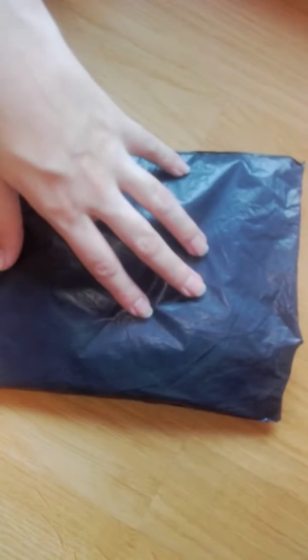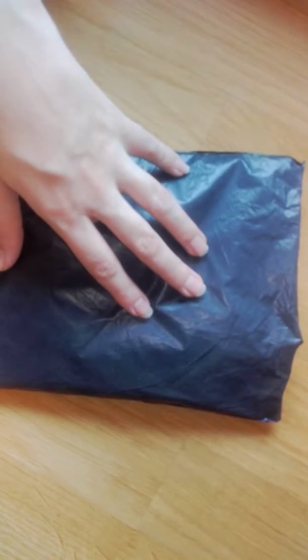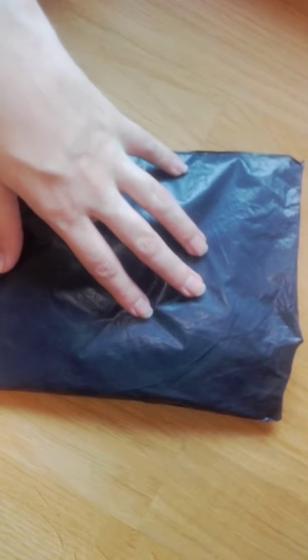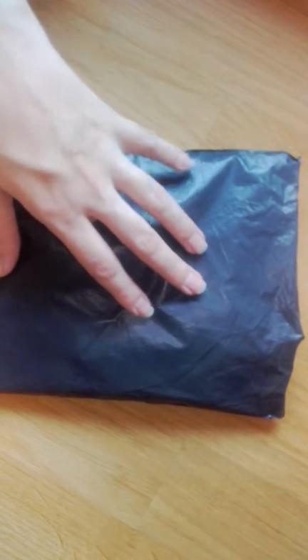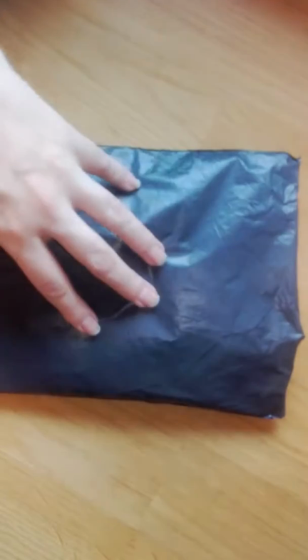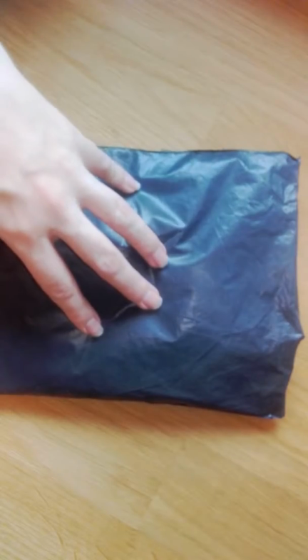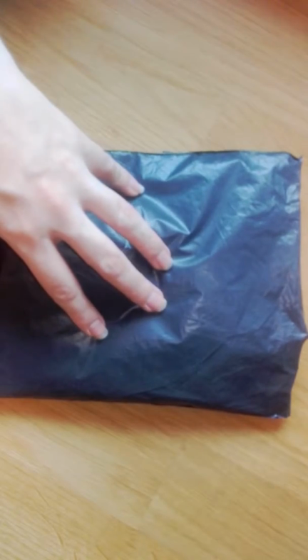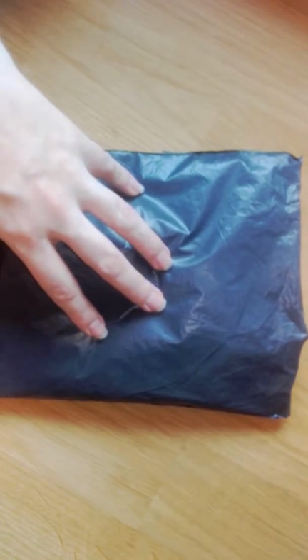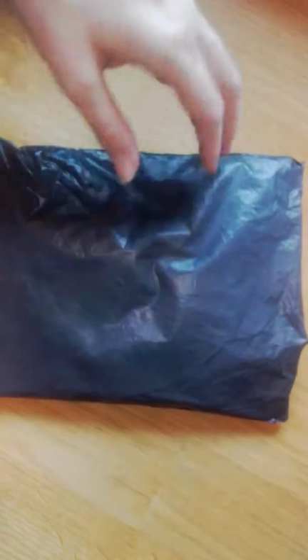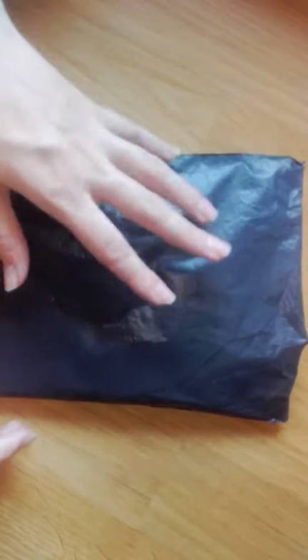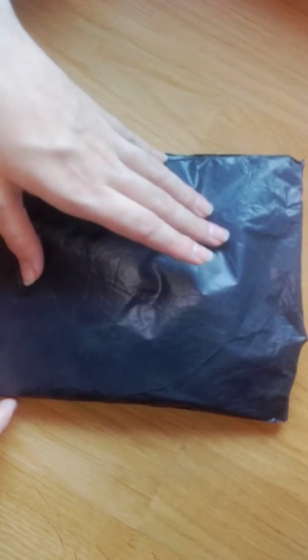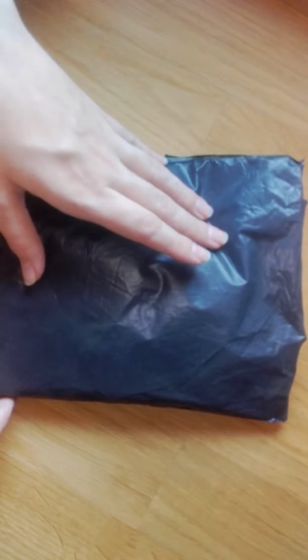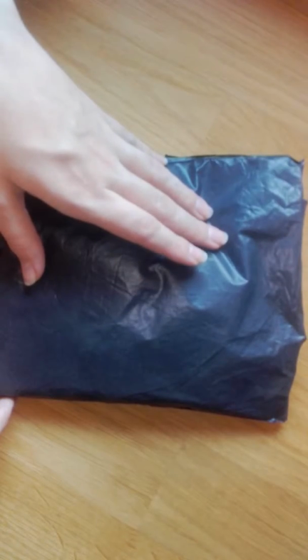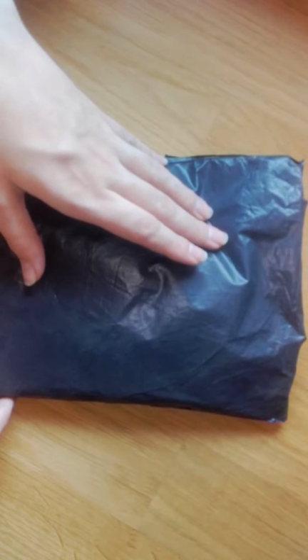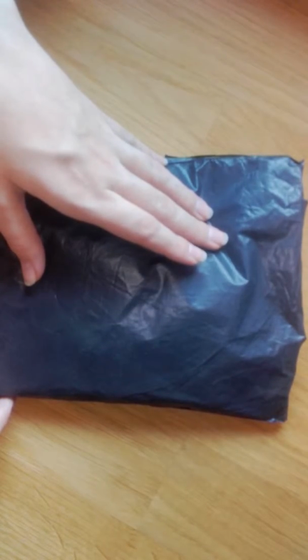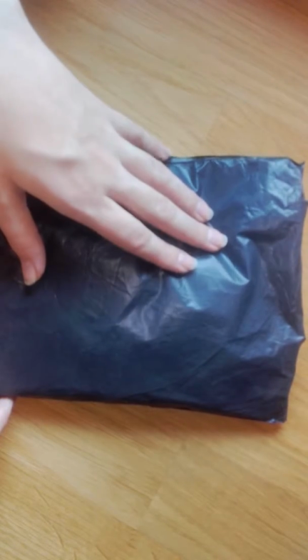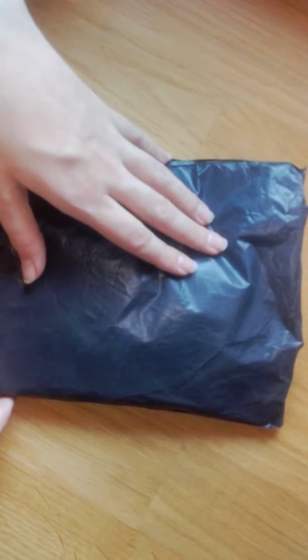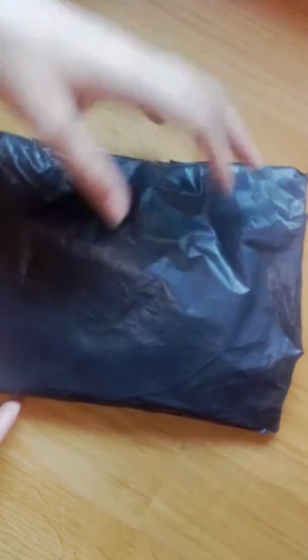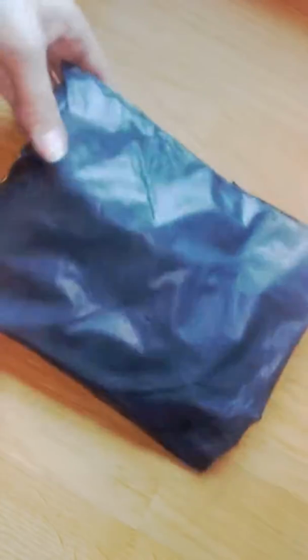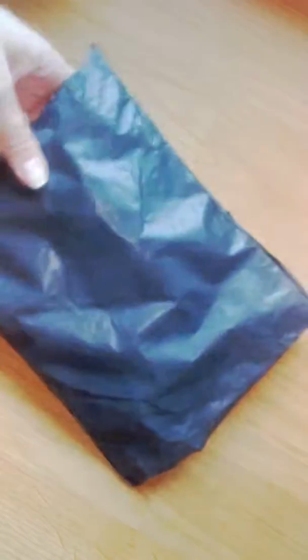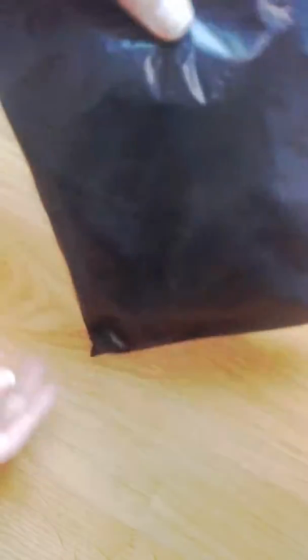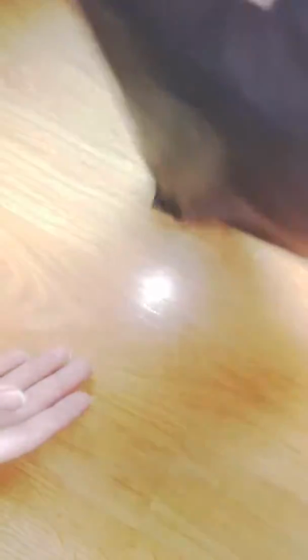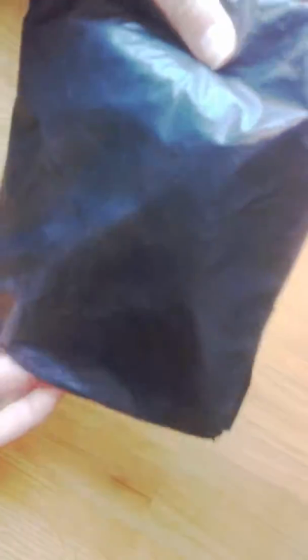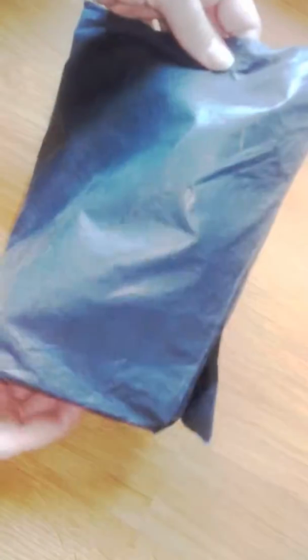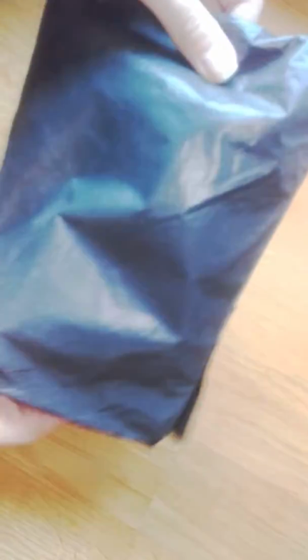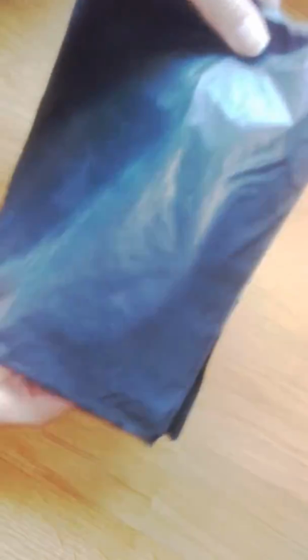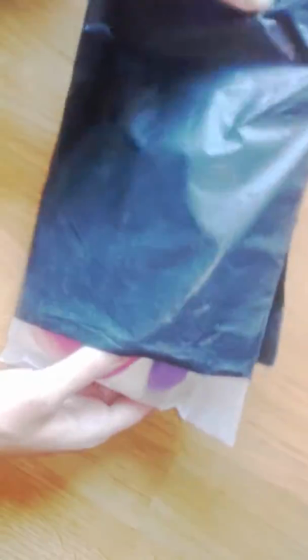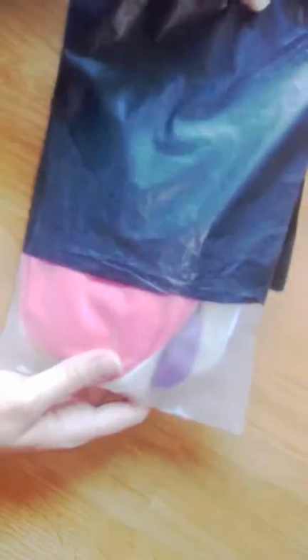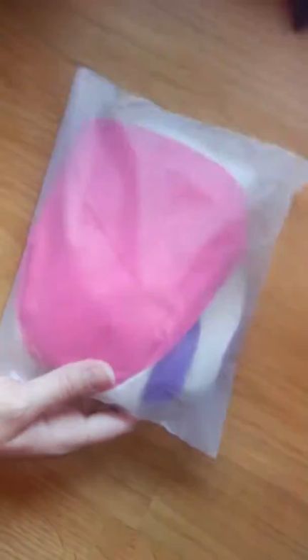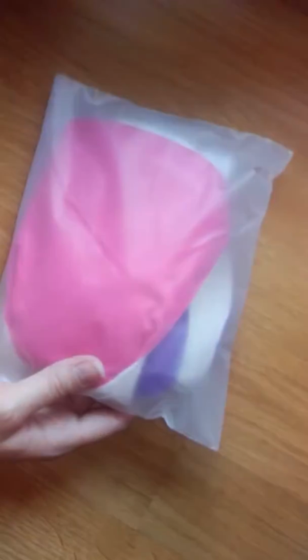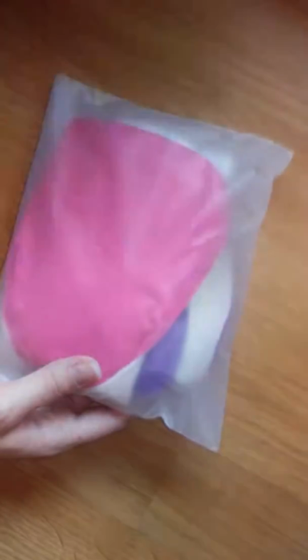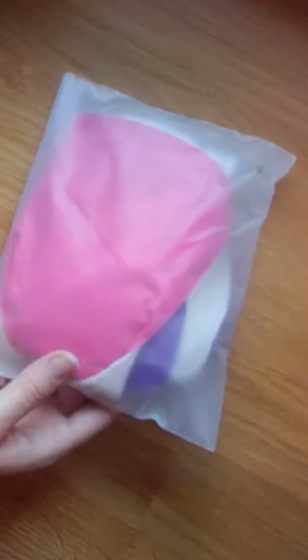Hello my lovelies! Today I've got another fluff nail for you. This time it's from Aliexpress. I wanted to try some heavier pads from there. Let's see what I got.